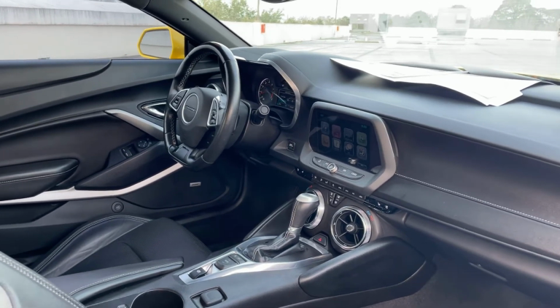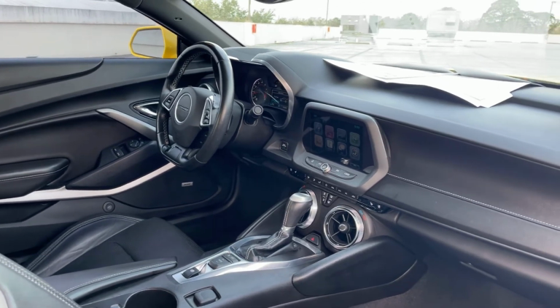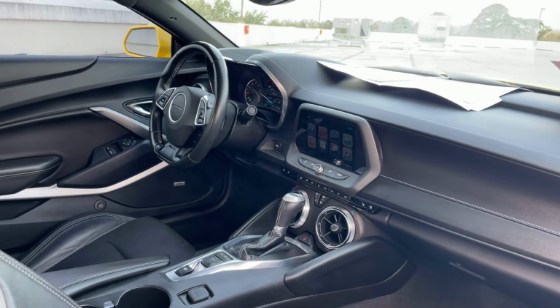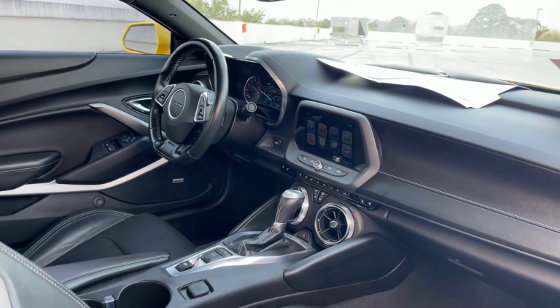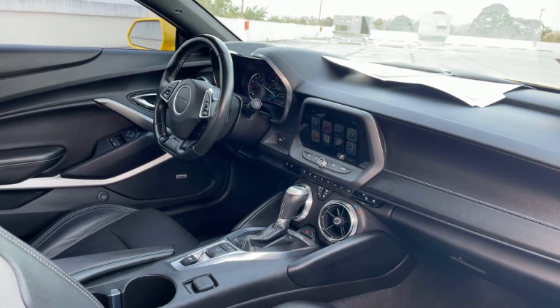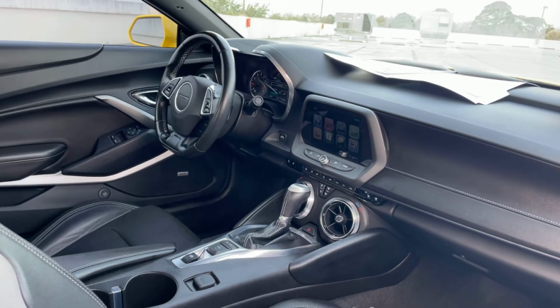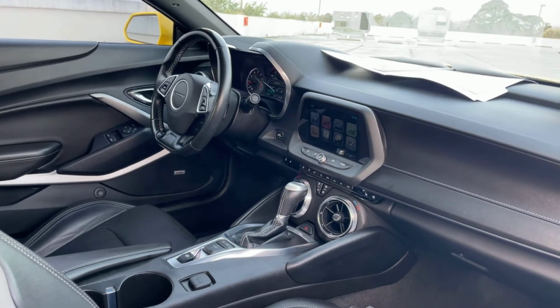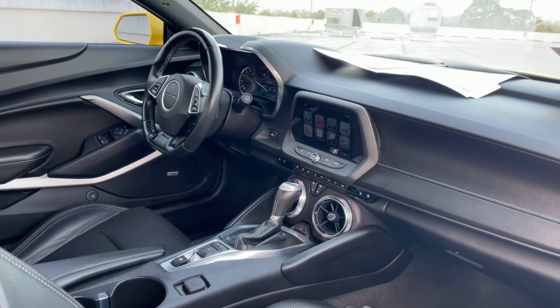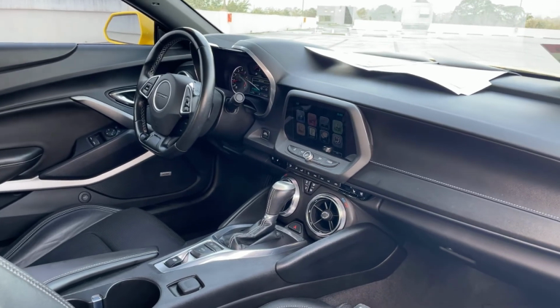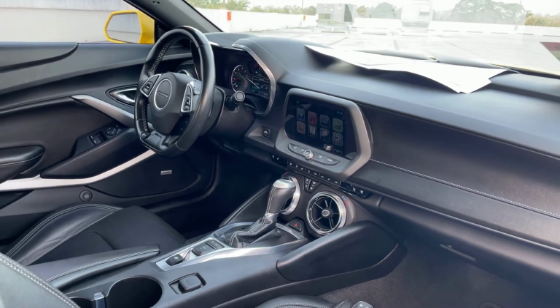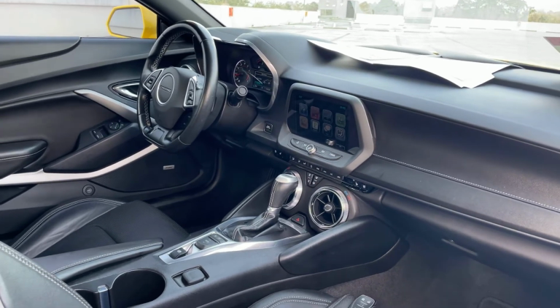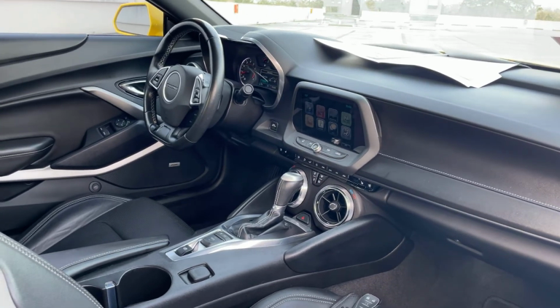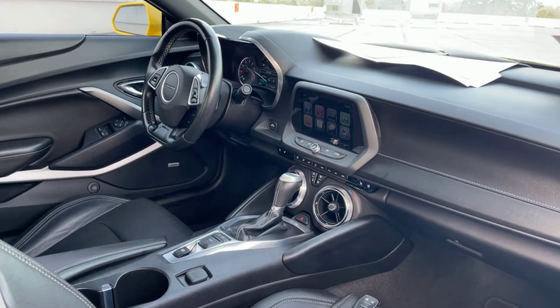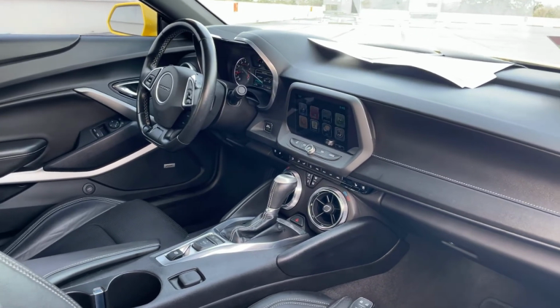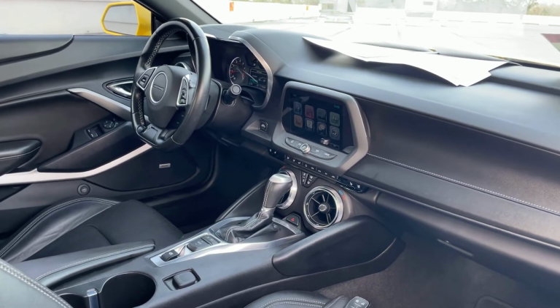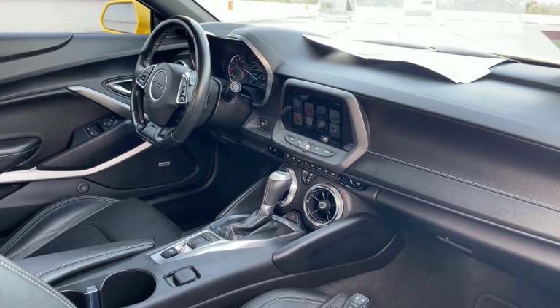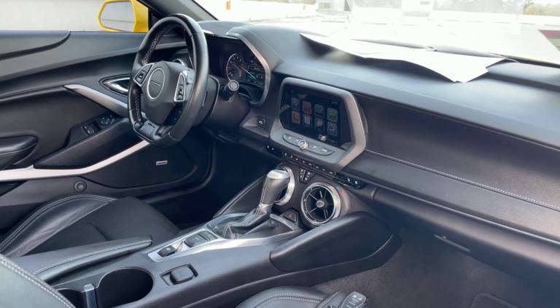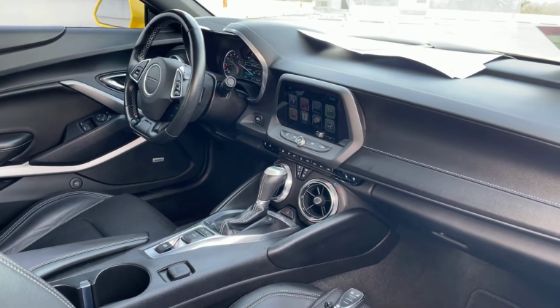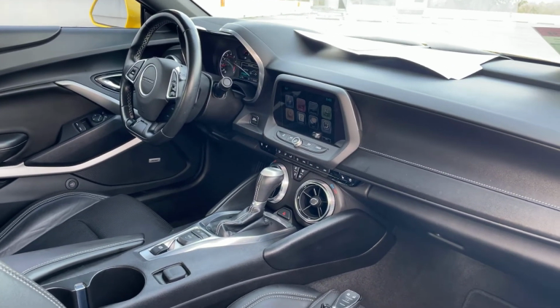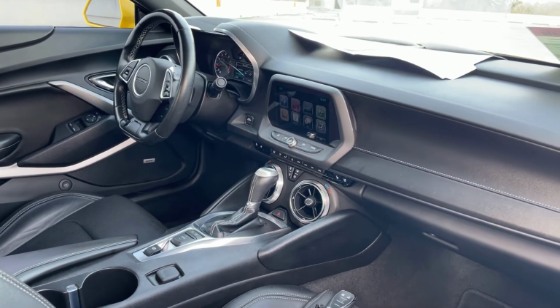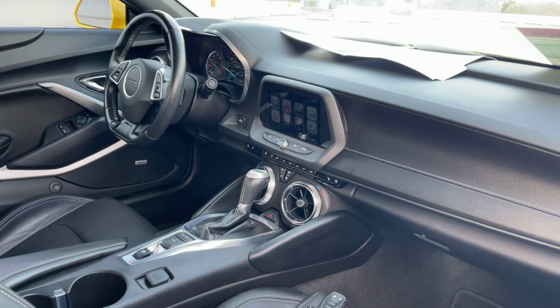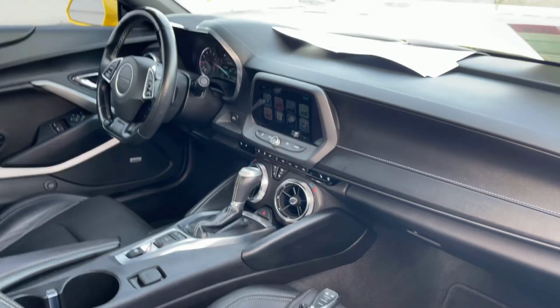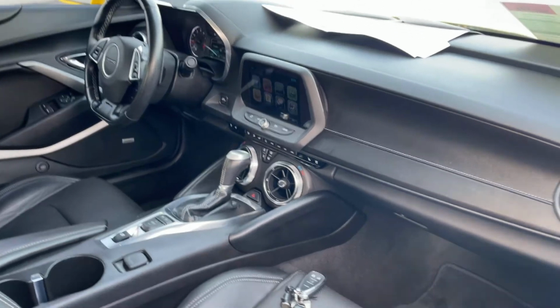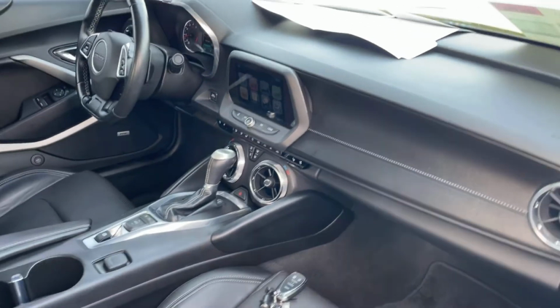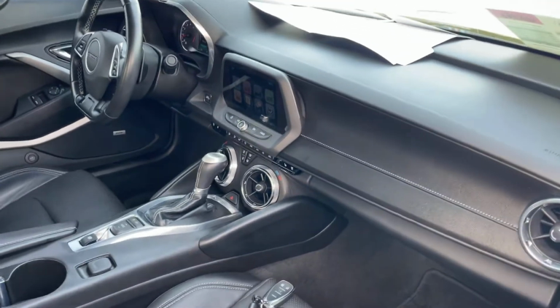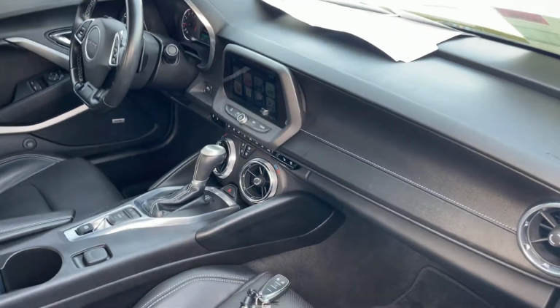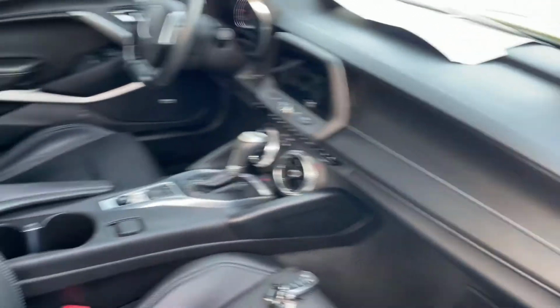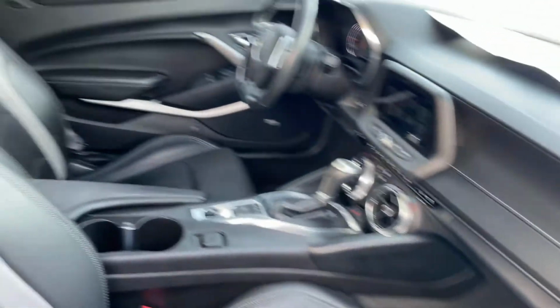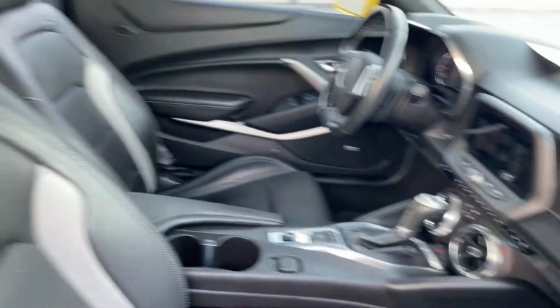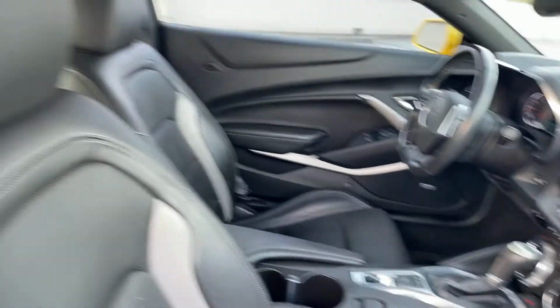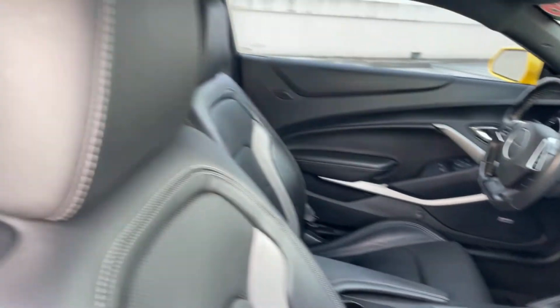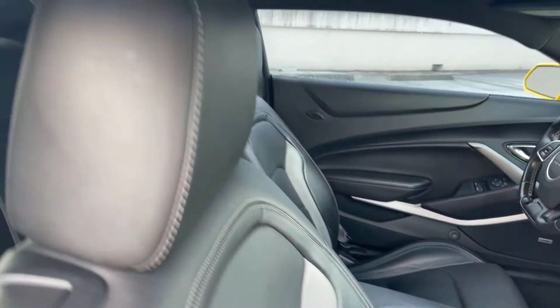Bluetooth for your cell phone, push button start, remote start, heated and cooled seats, traction control, and automatic transmission.